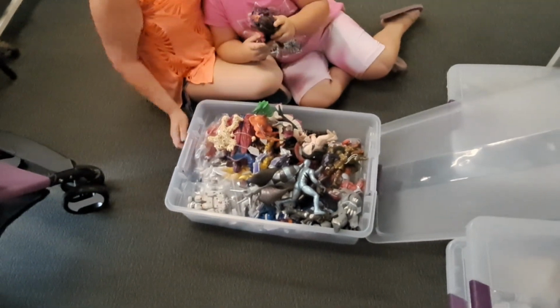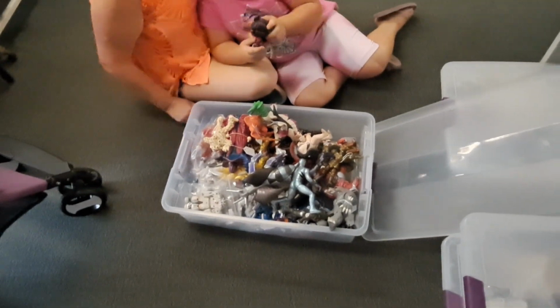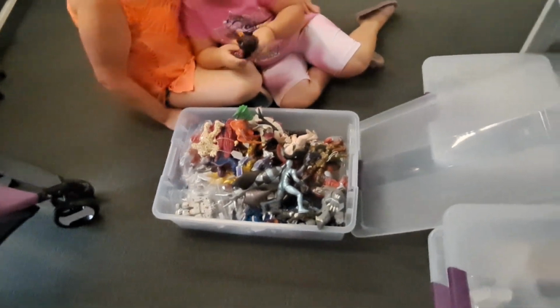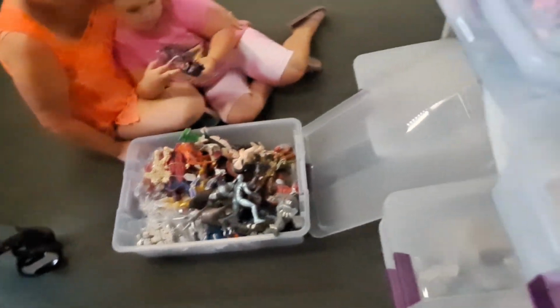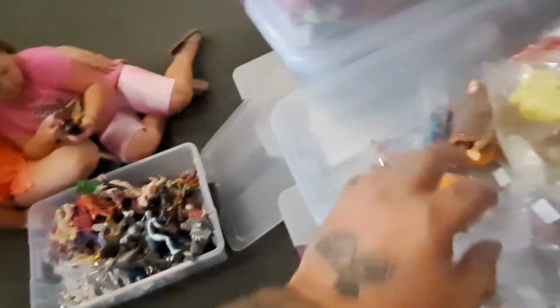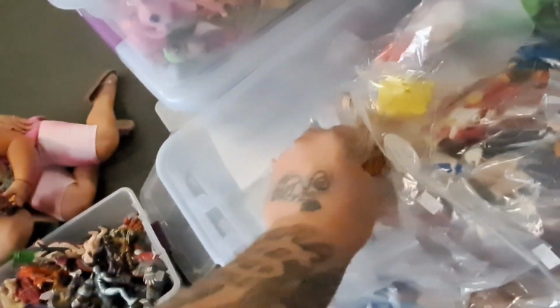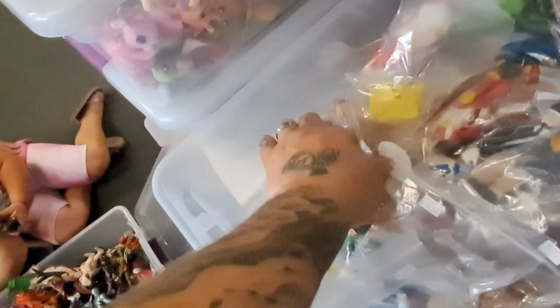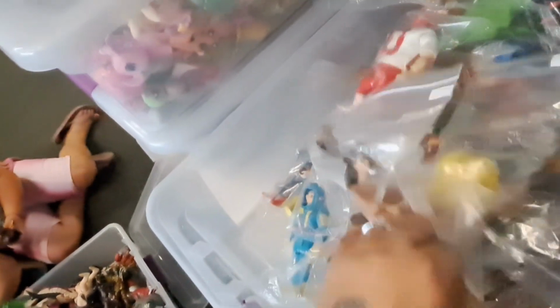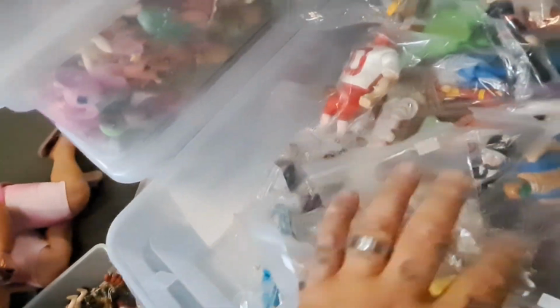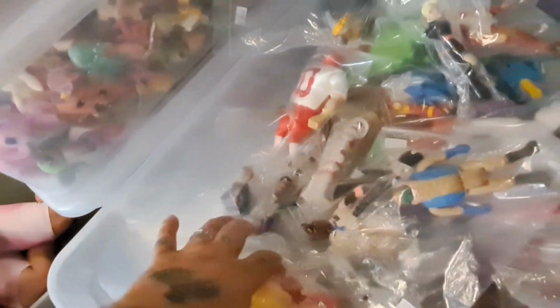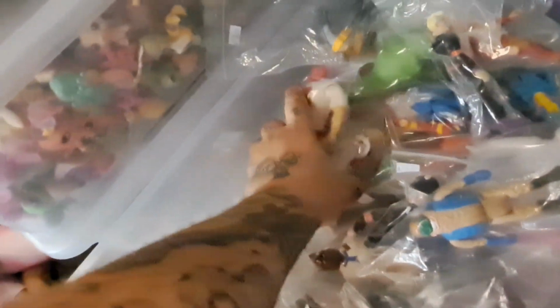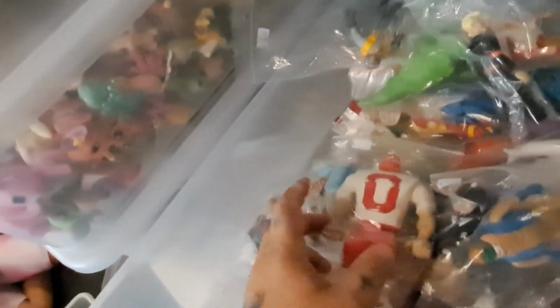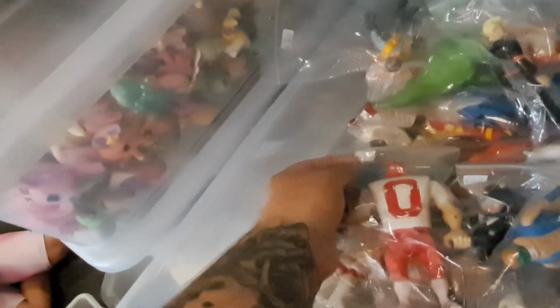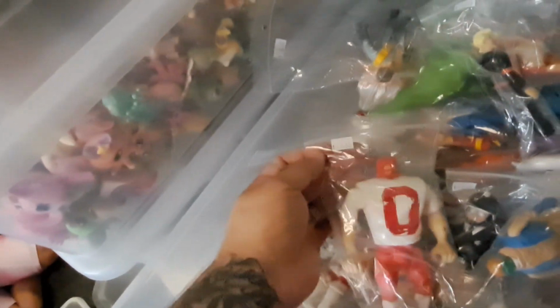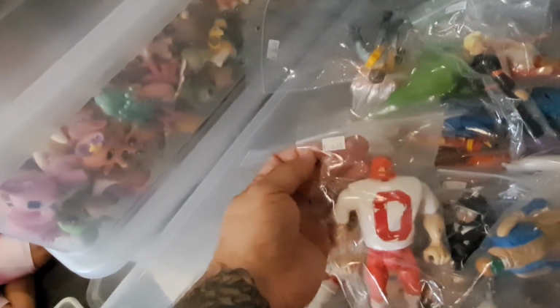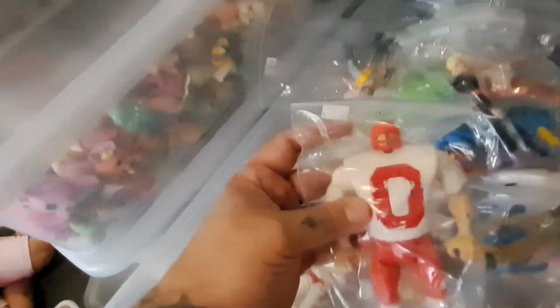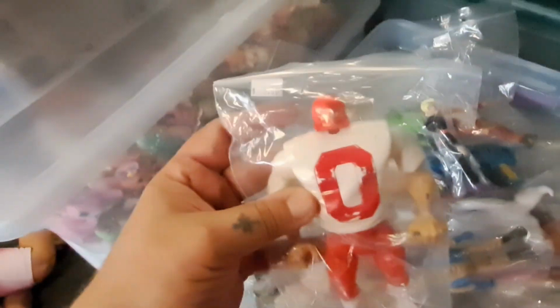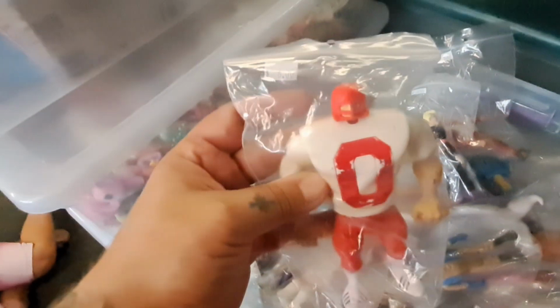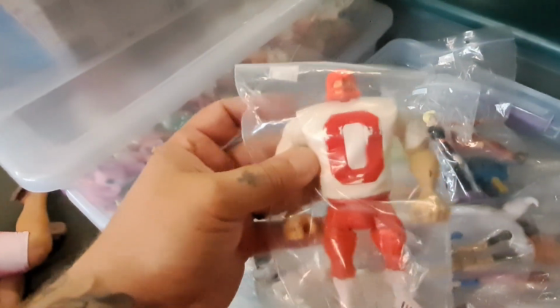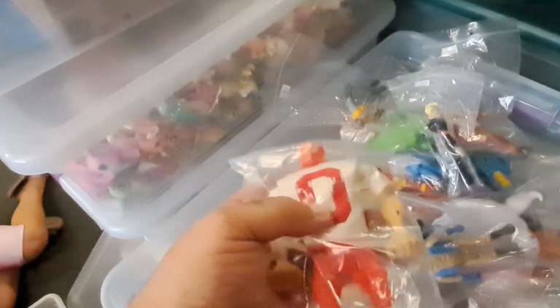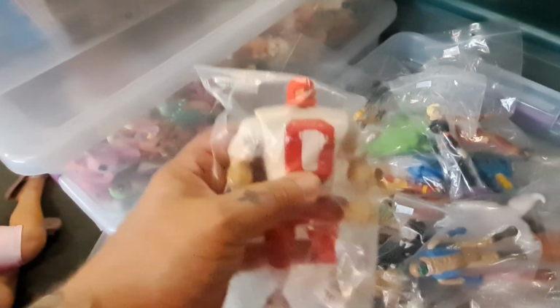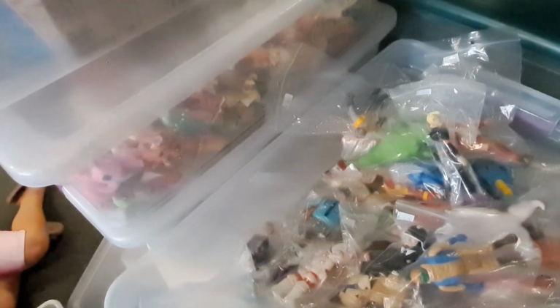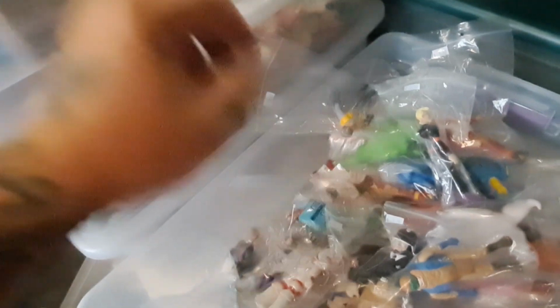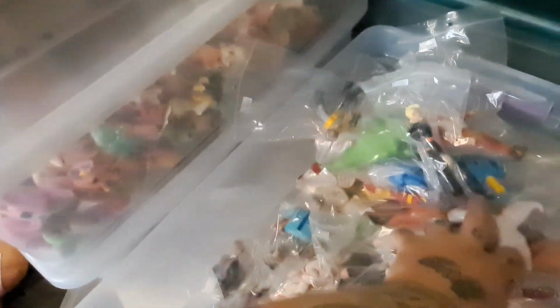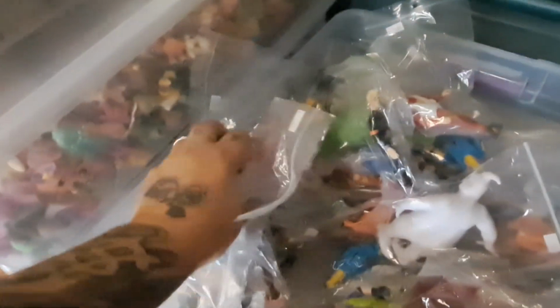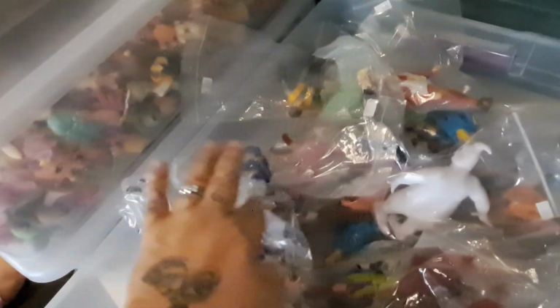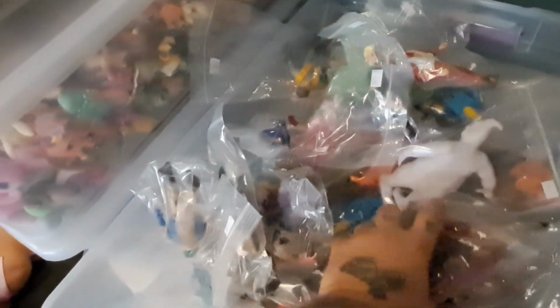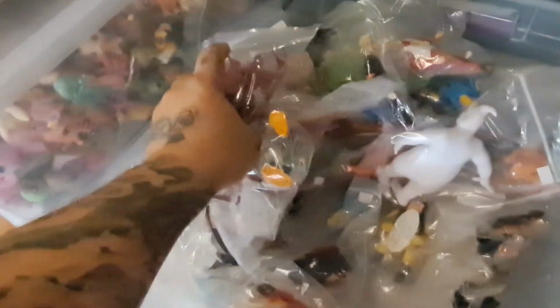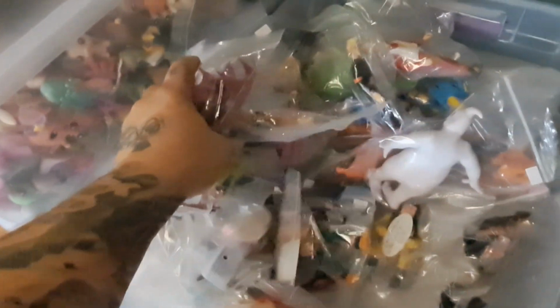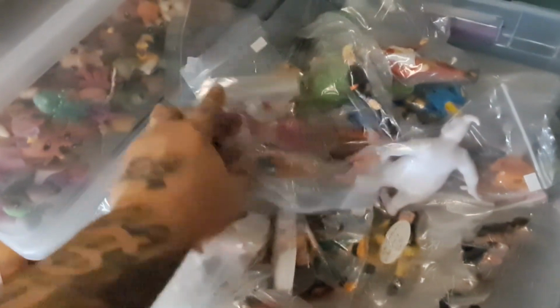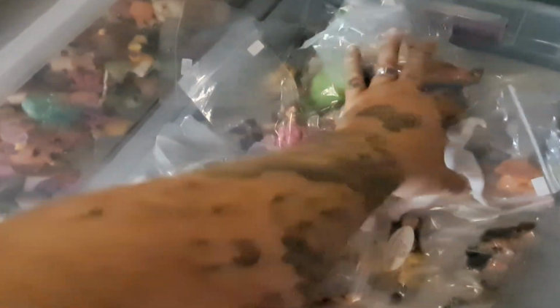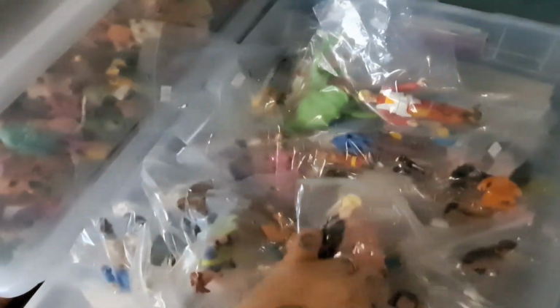Power Rangers stuff — these are six bucks, I can touch up that paint. That one's sixteen, that one's twenty.